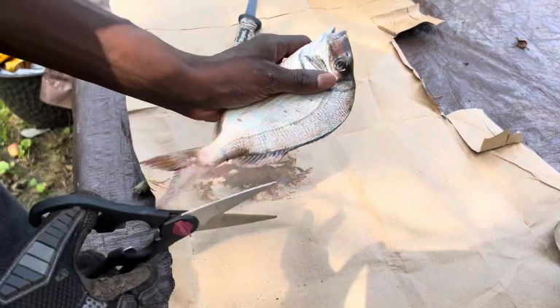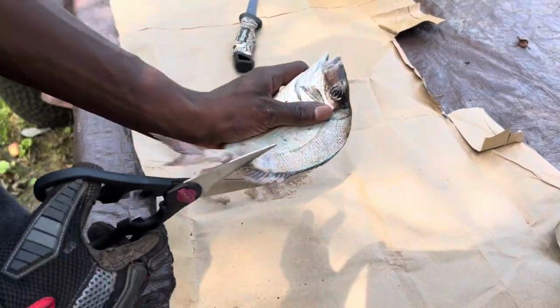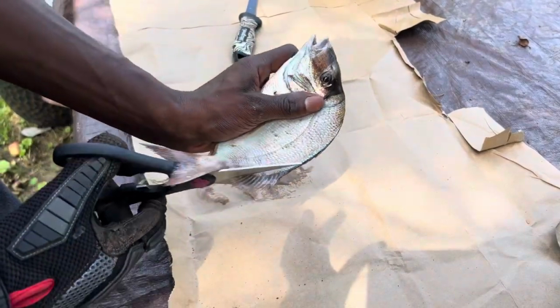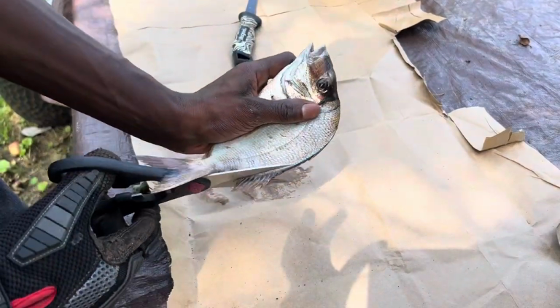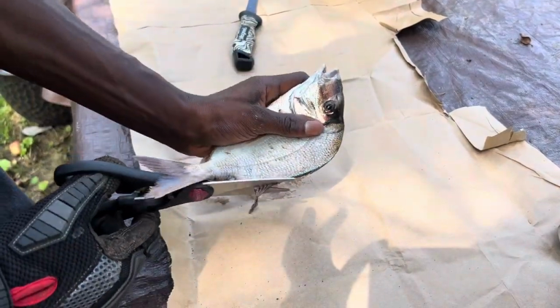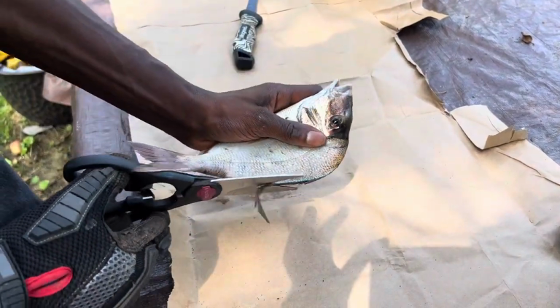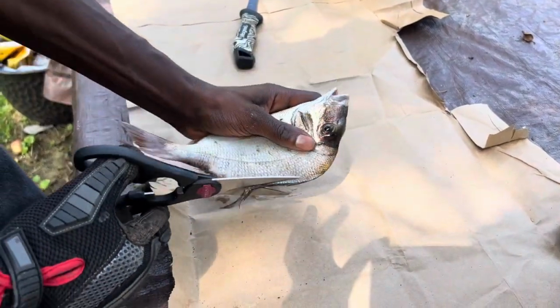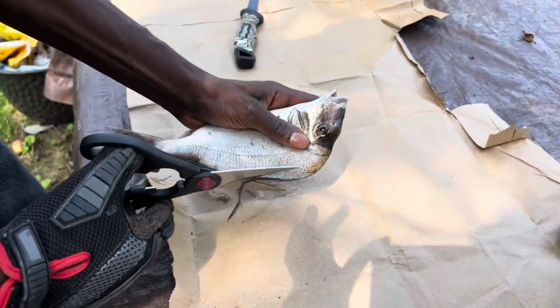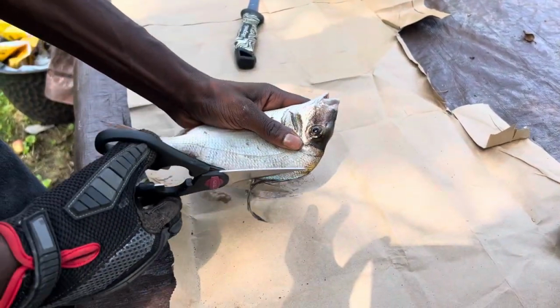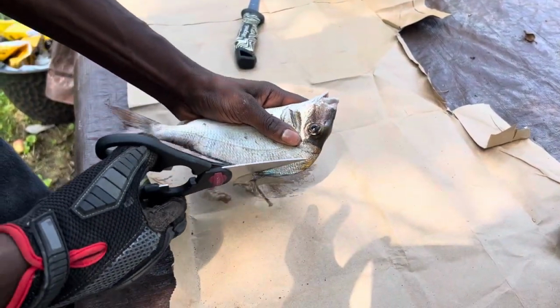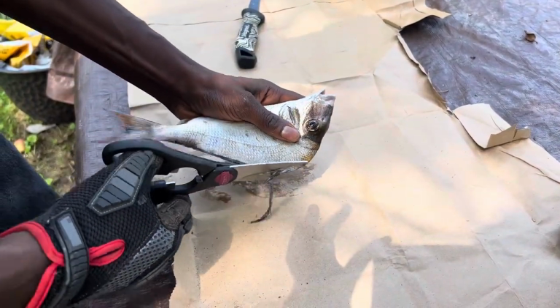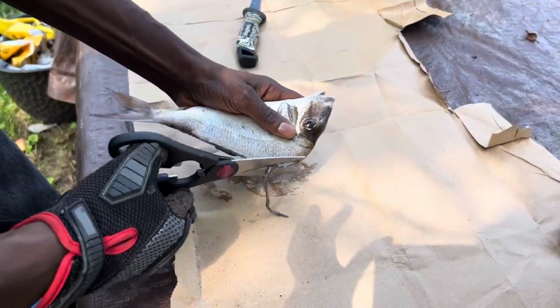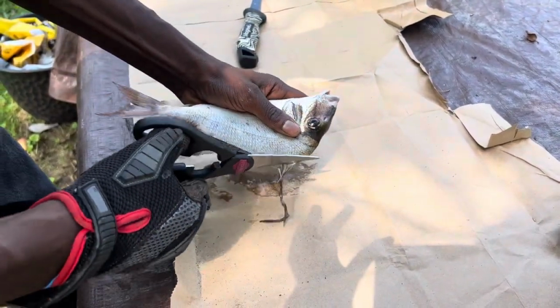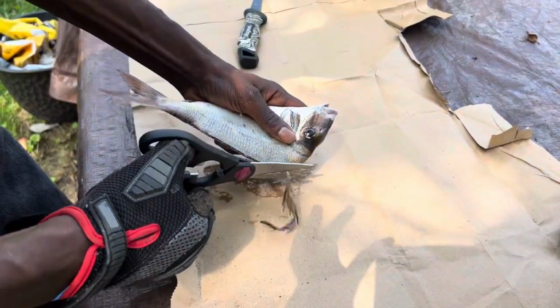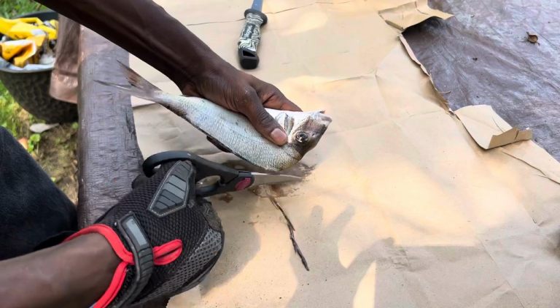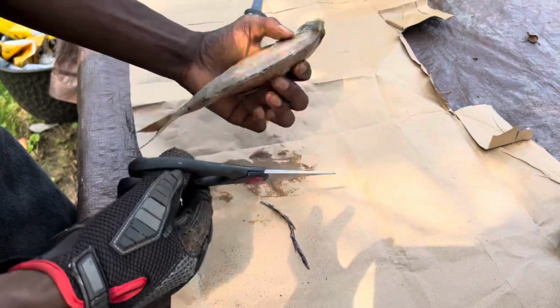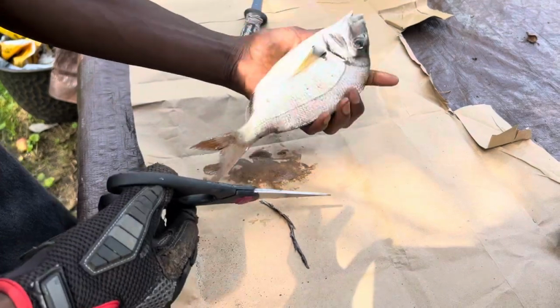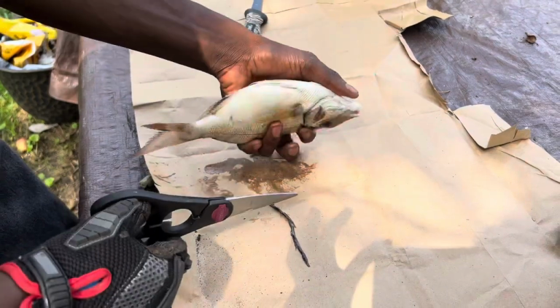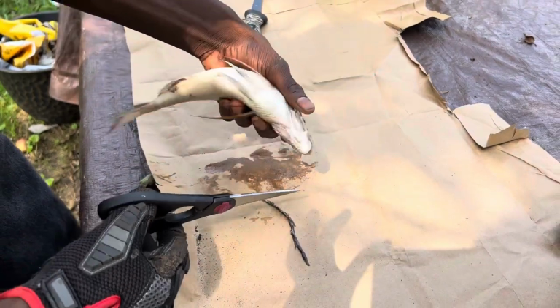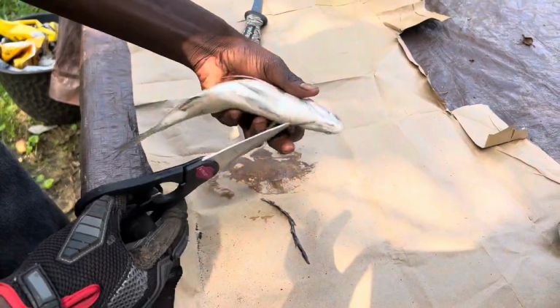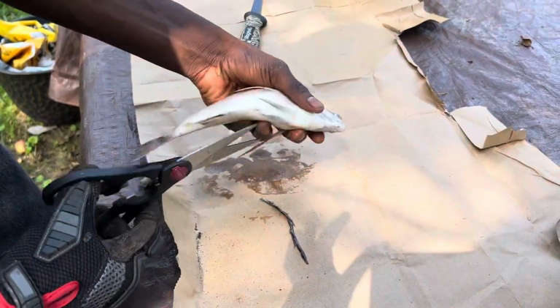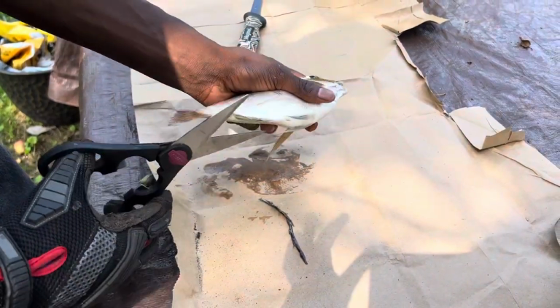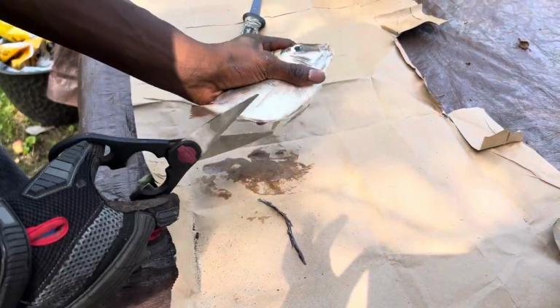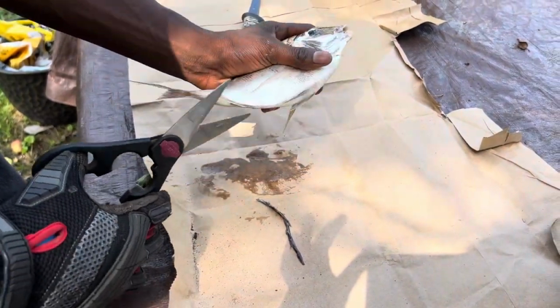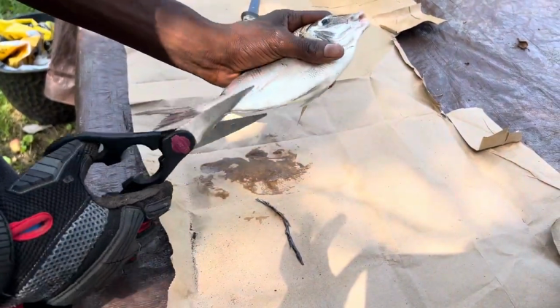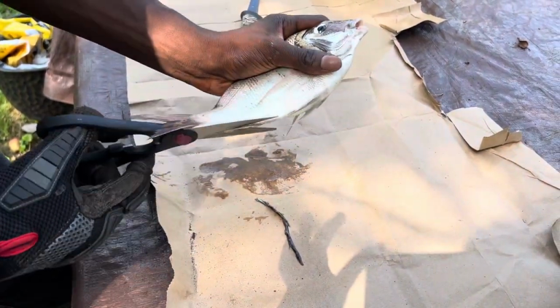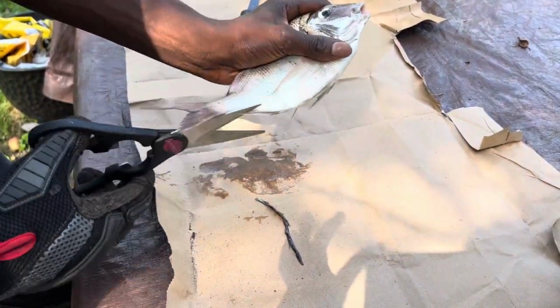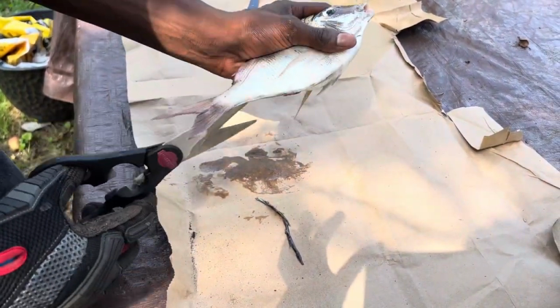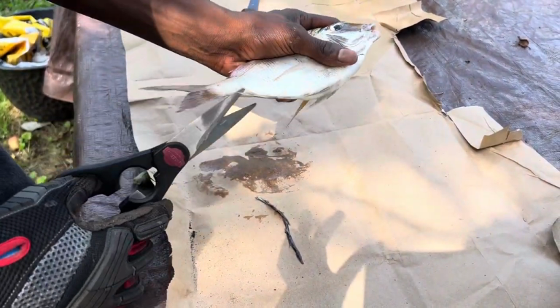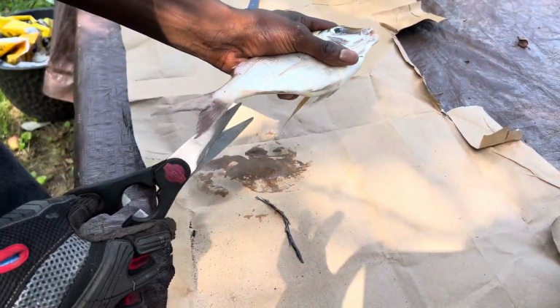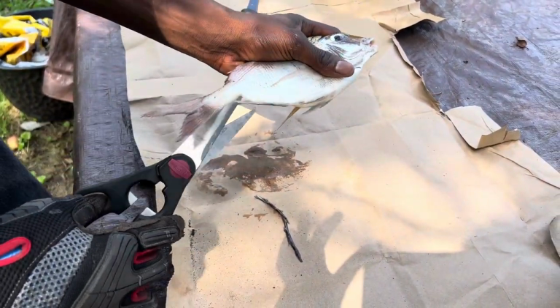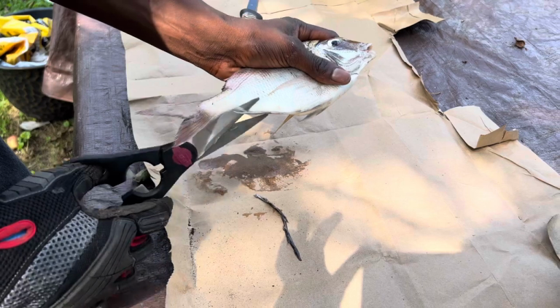First thing we're gonna do is start by cutting off the fins — the top and bottom fin. These are the only two fins that we're gonna cut off.